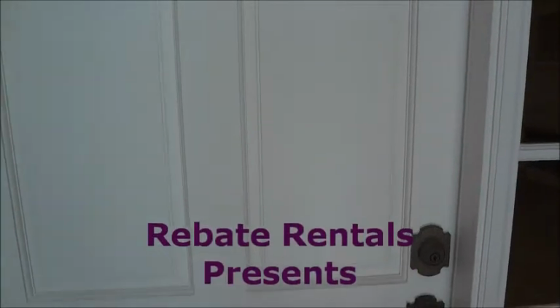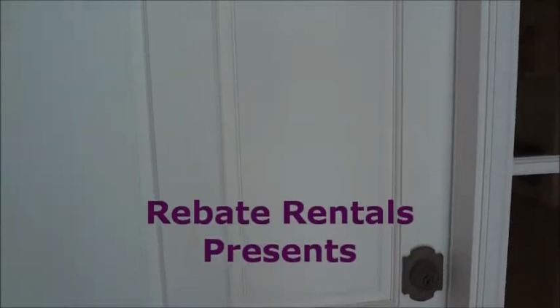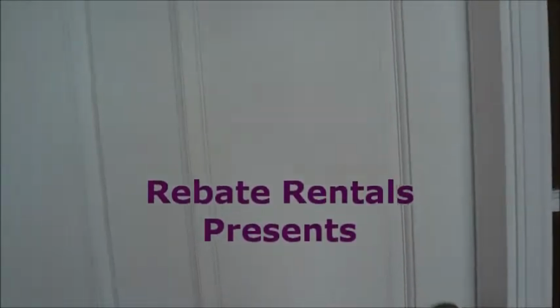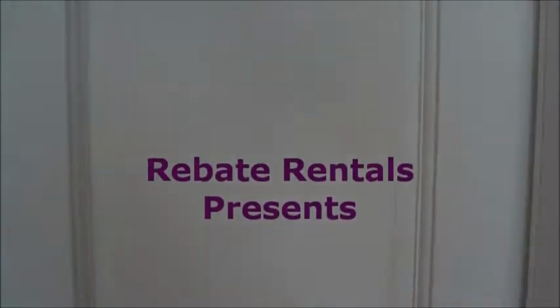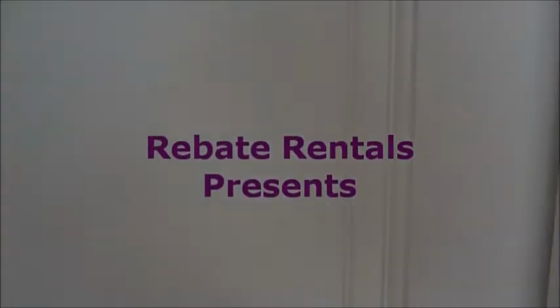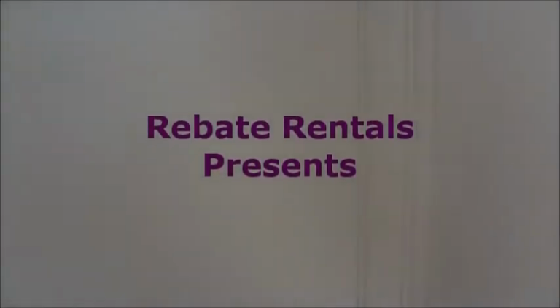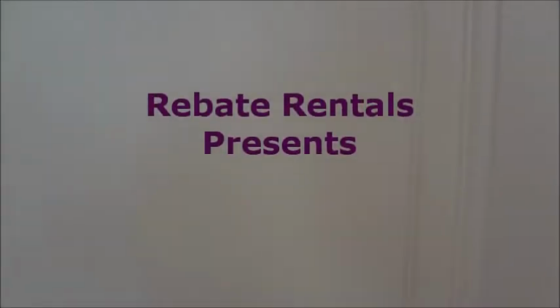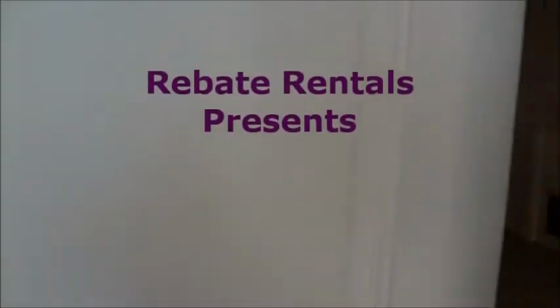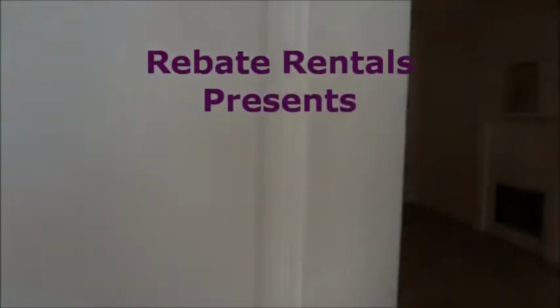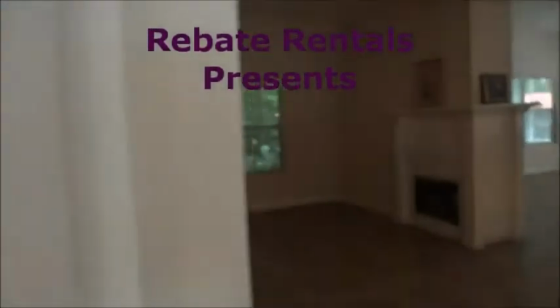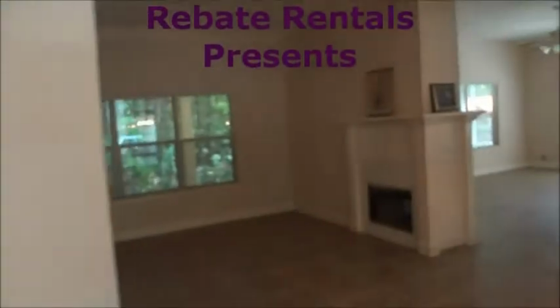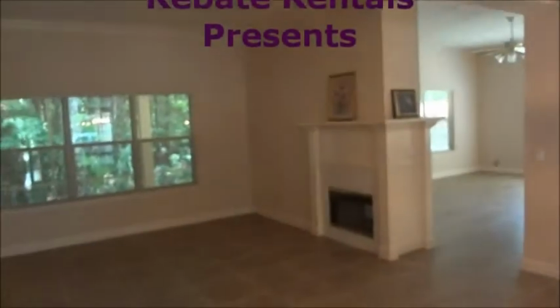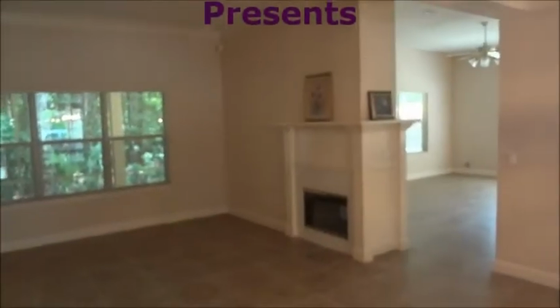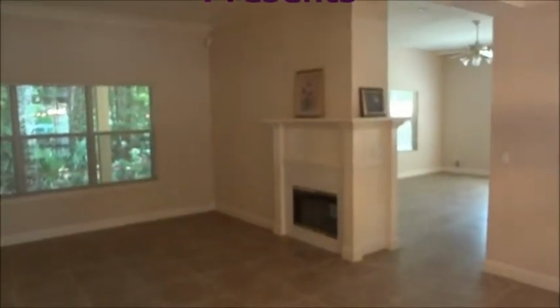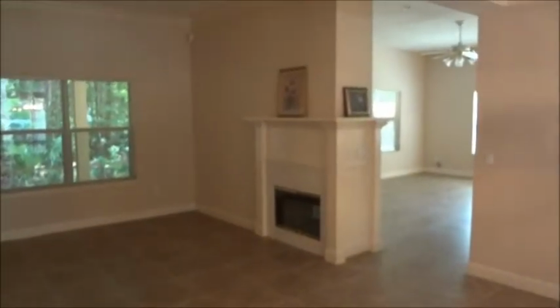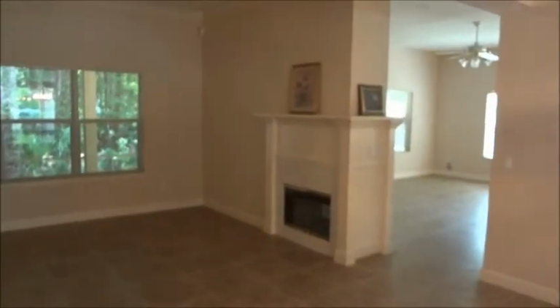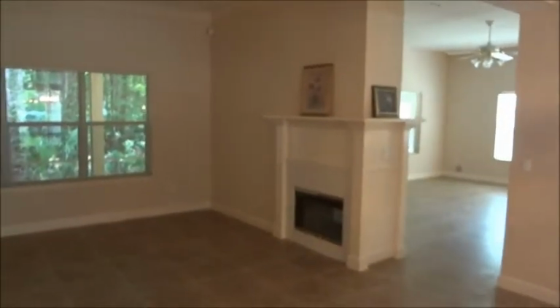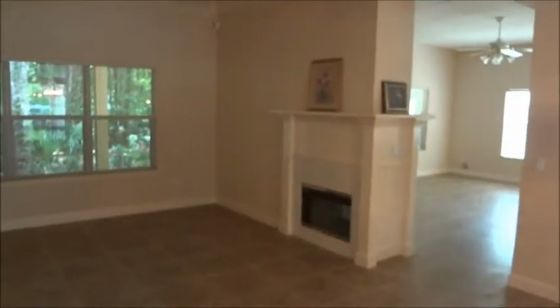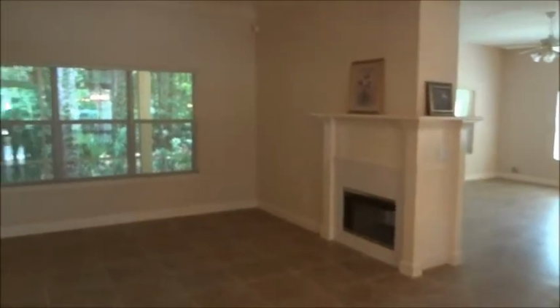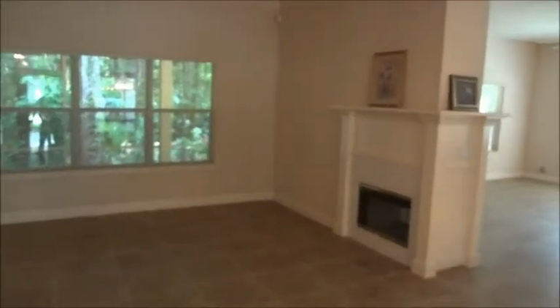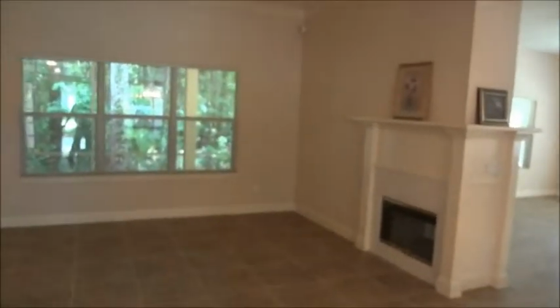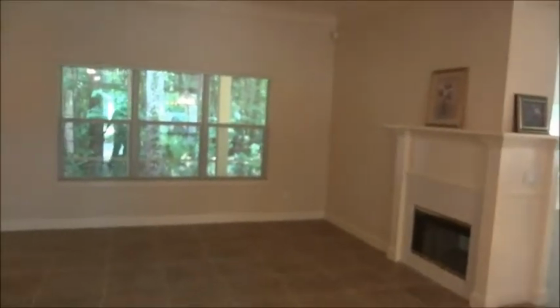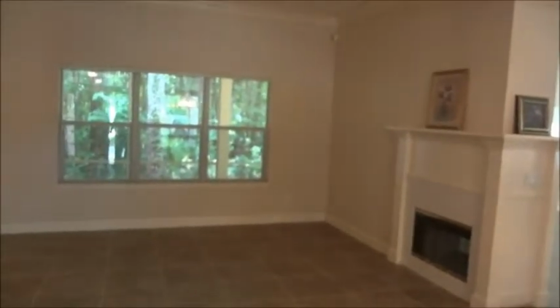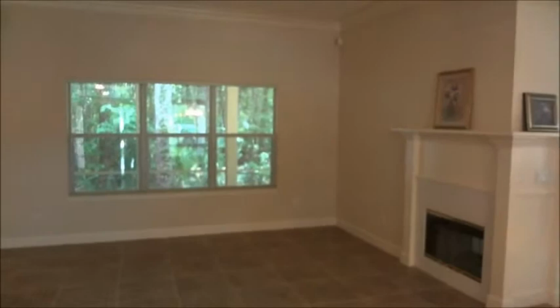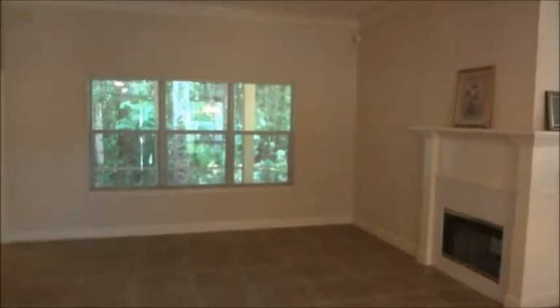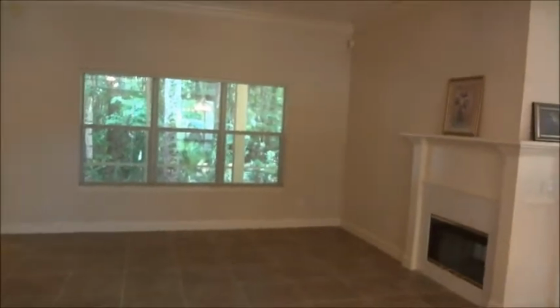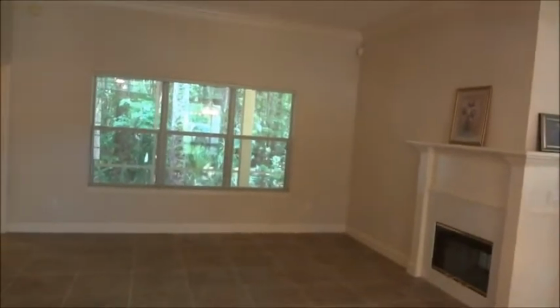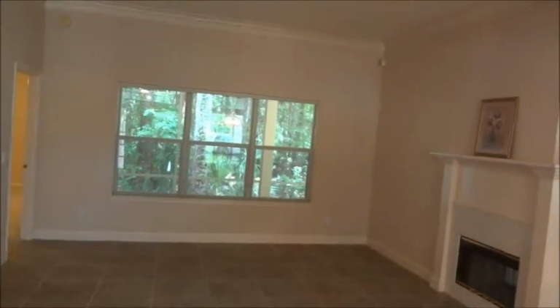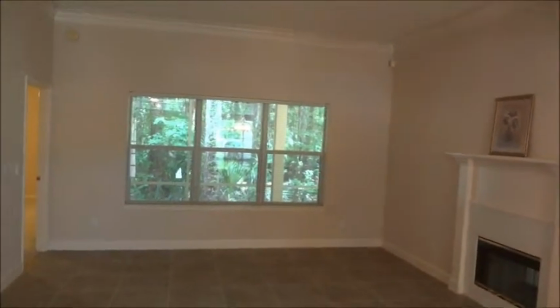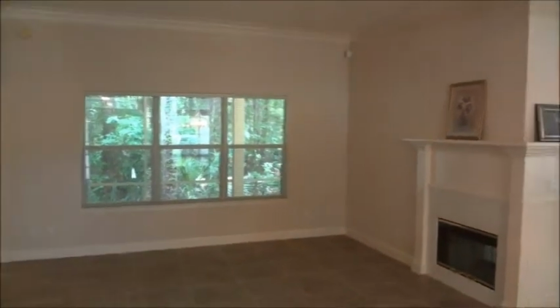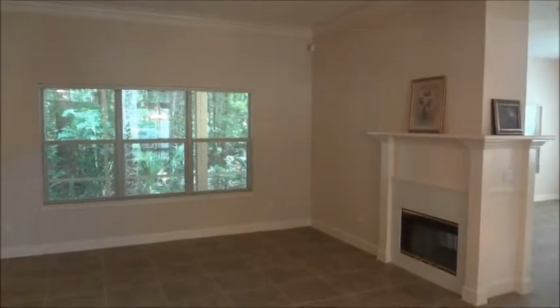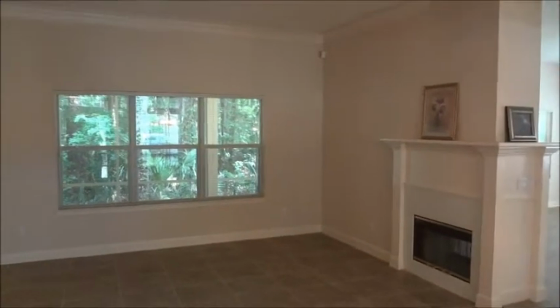RebateRentals.com presents Hampton Glen. This is a single-family community off of Bay Meadows East in the heart of Southside.